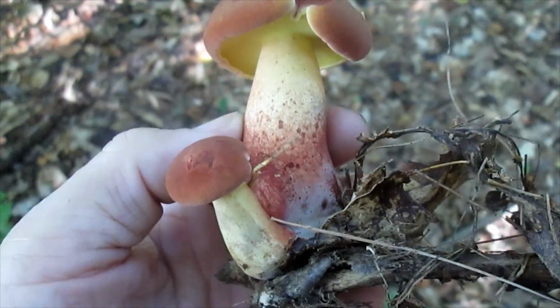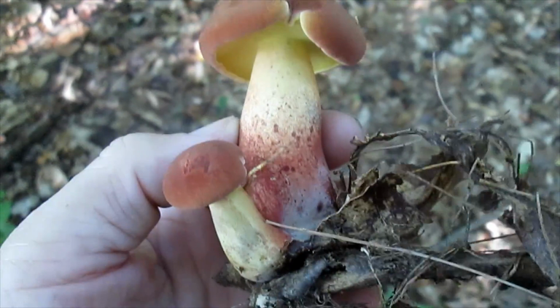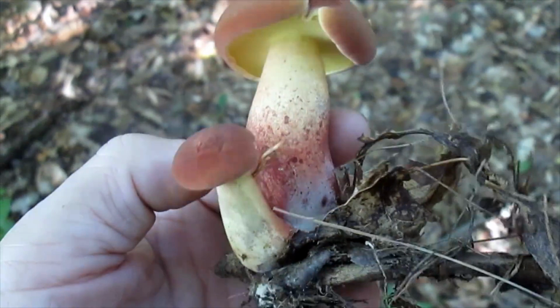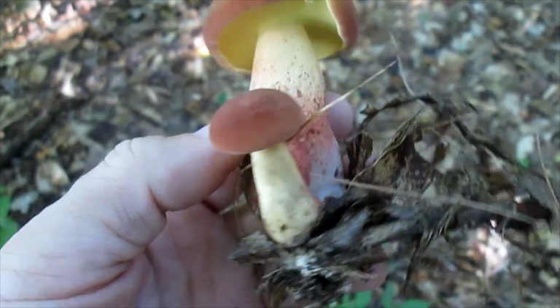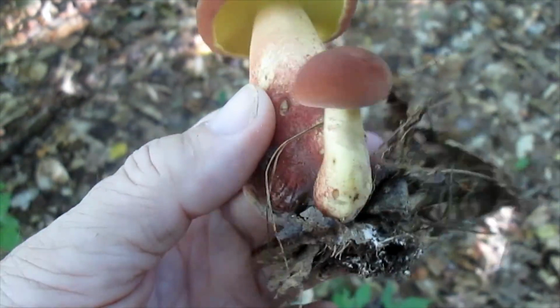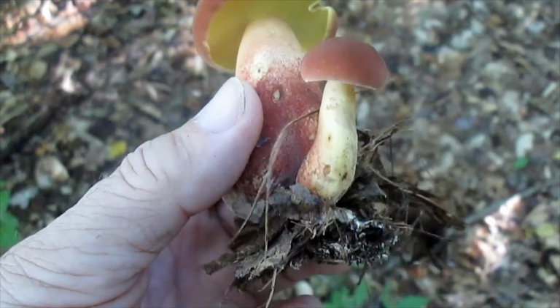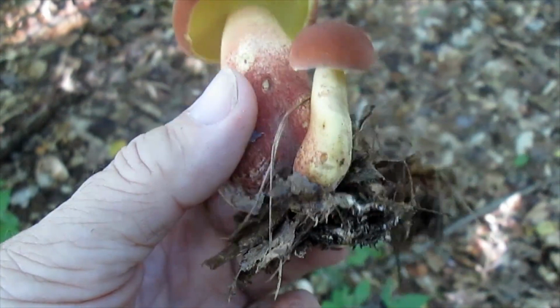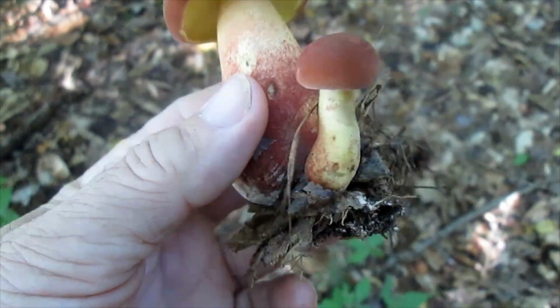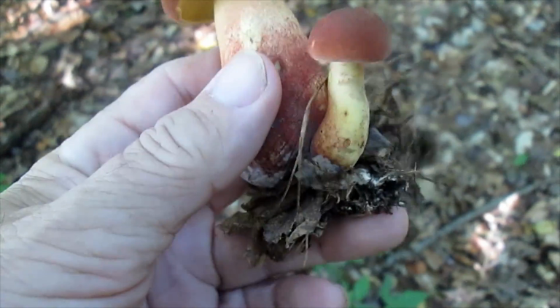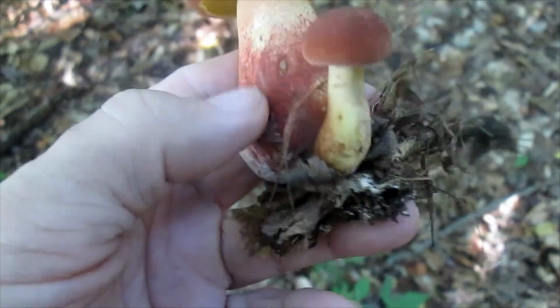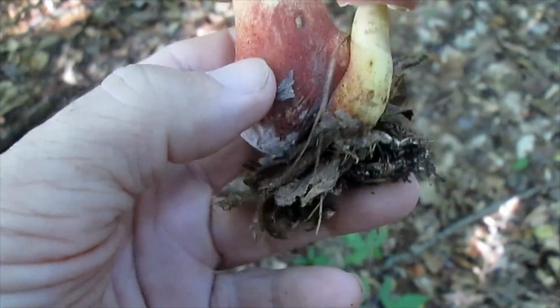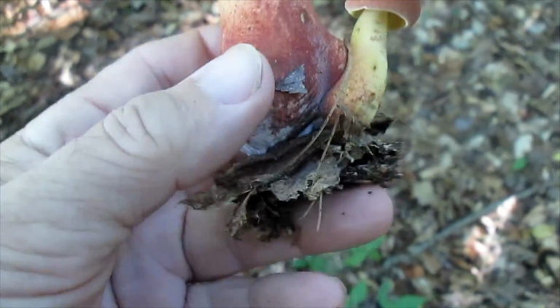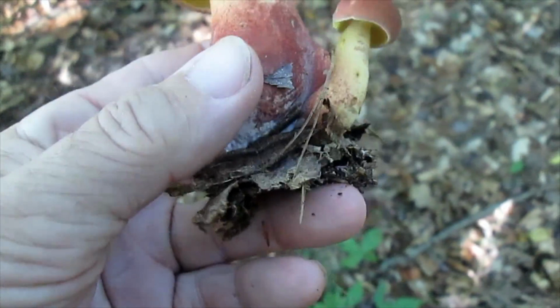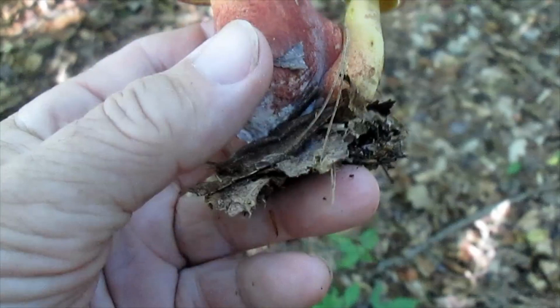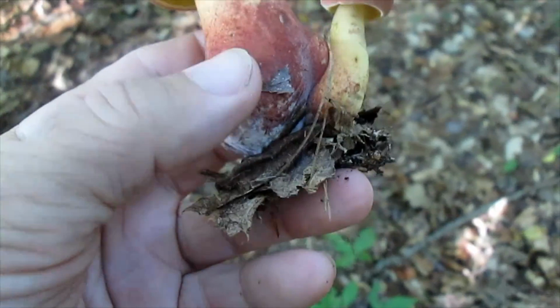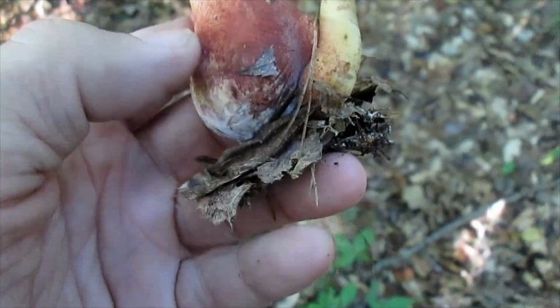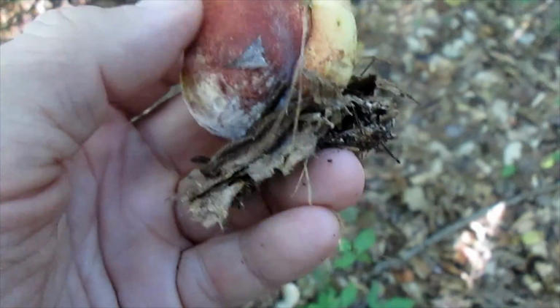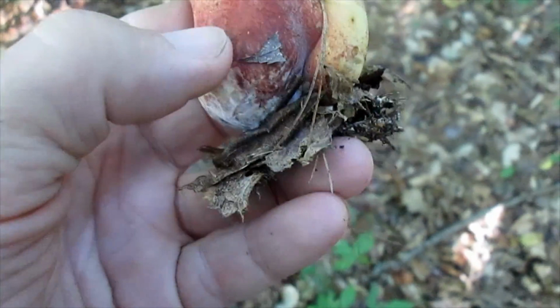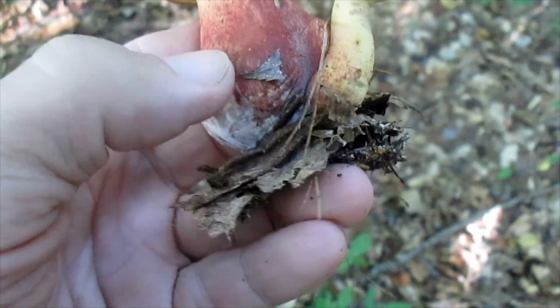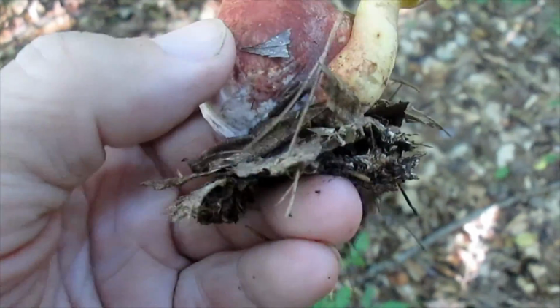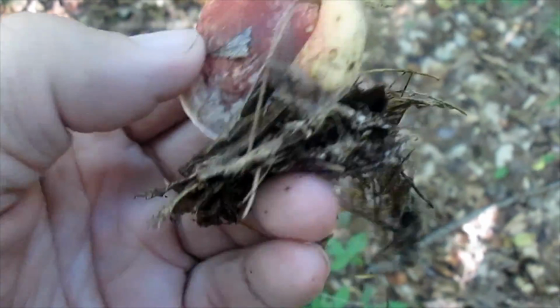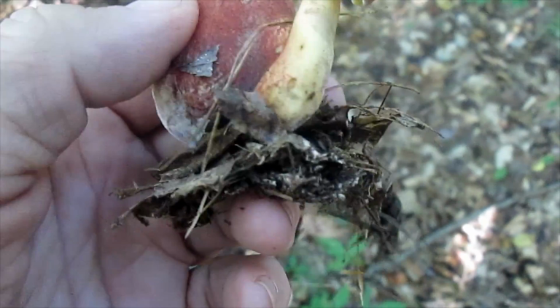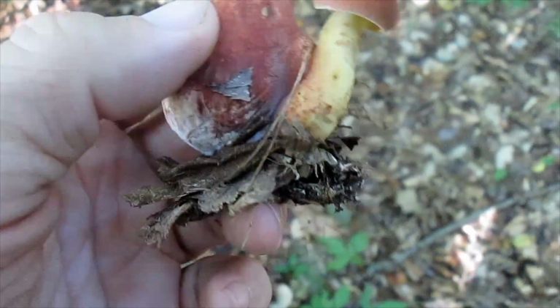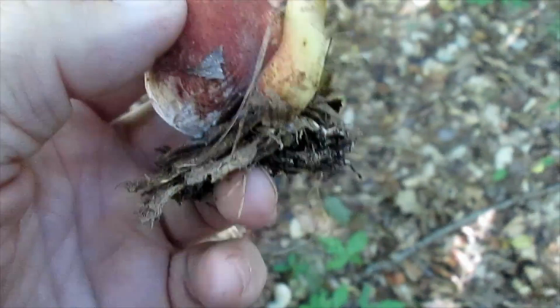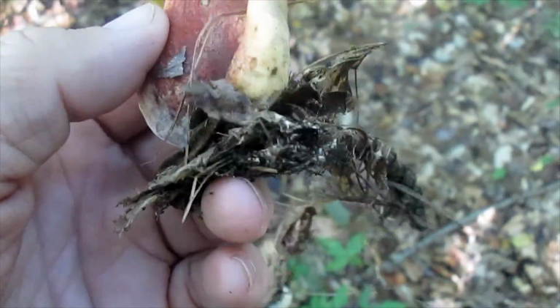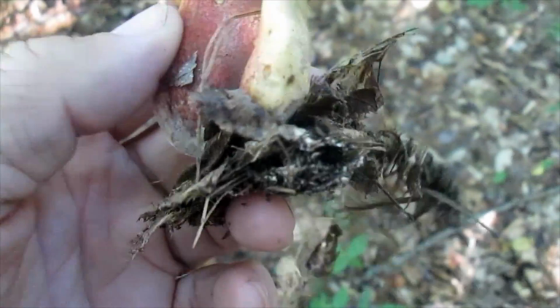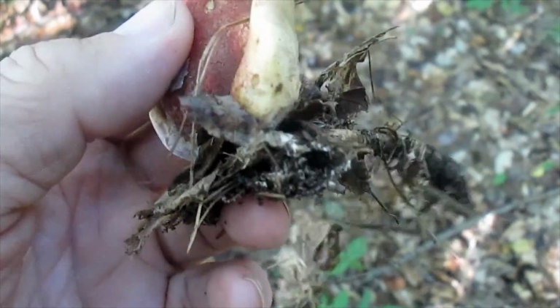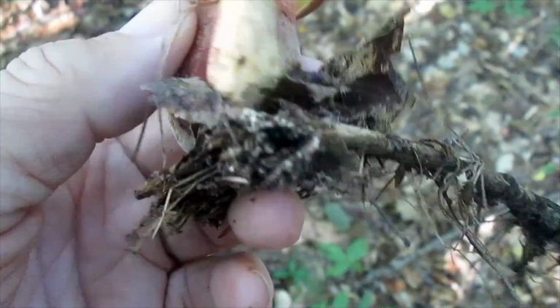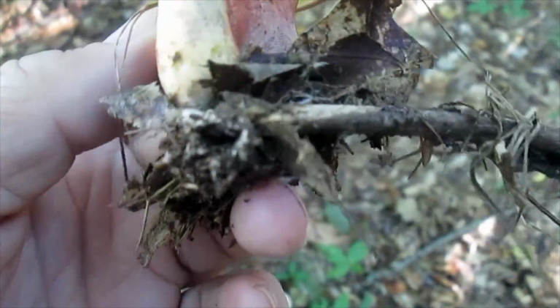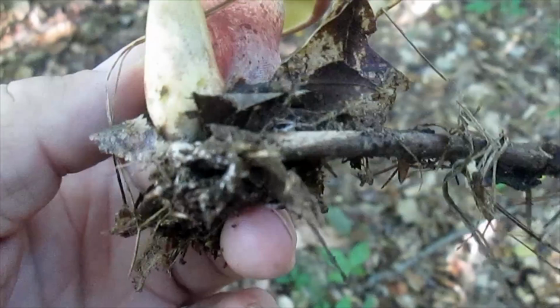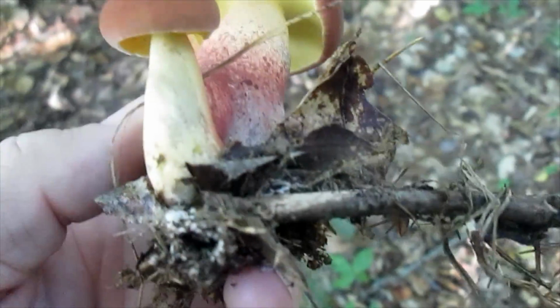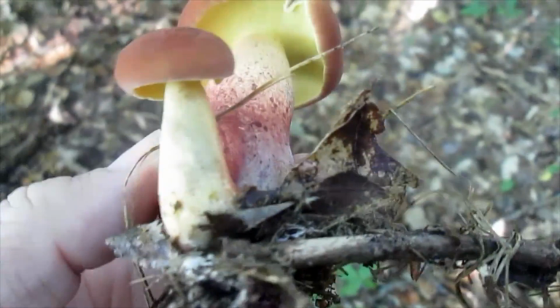Here's the stage I like to pick the bicolors at. They're very easy to identify. They have the red bottoms and they have the yellow stem at the top.